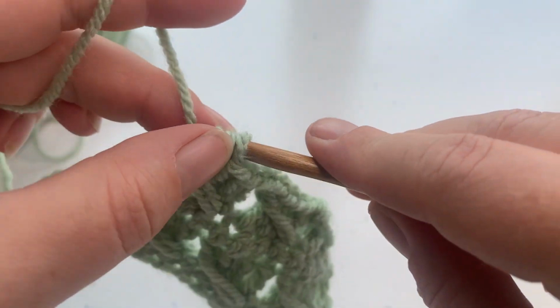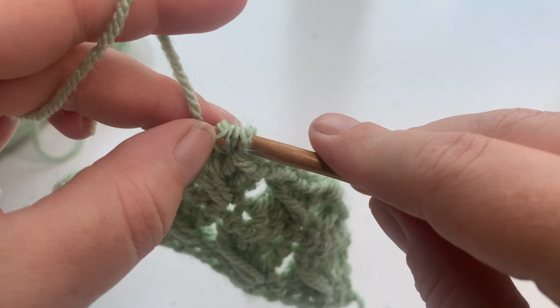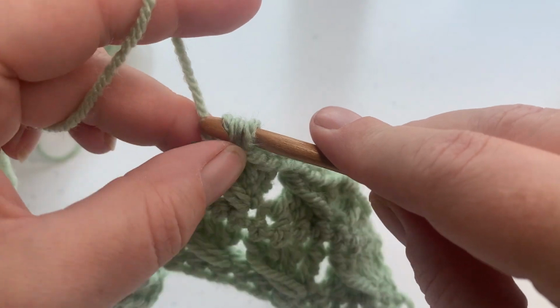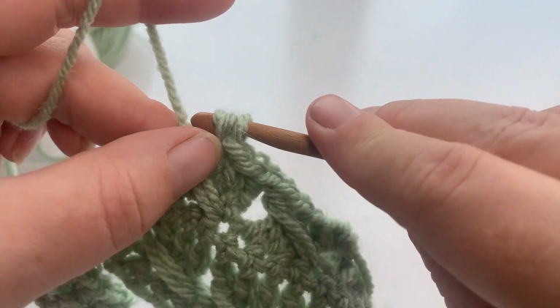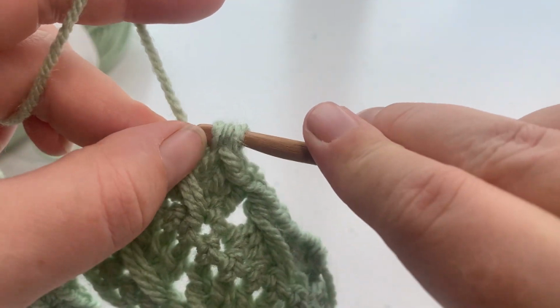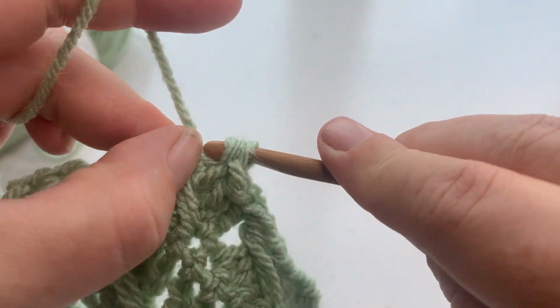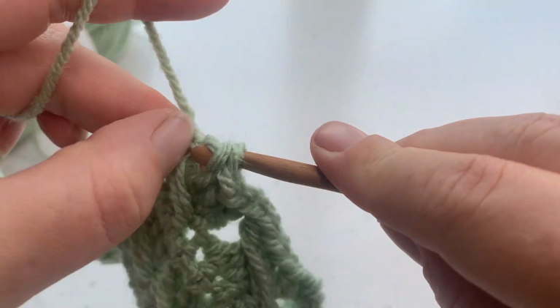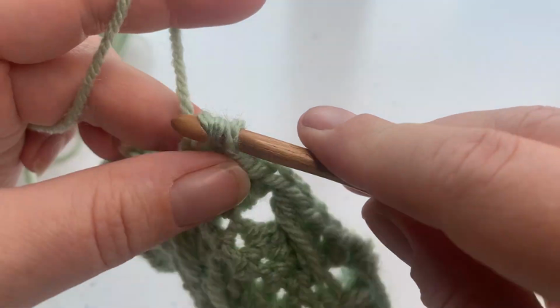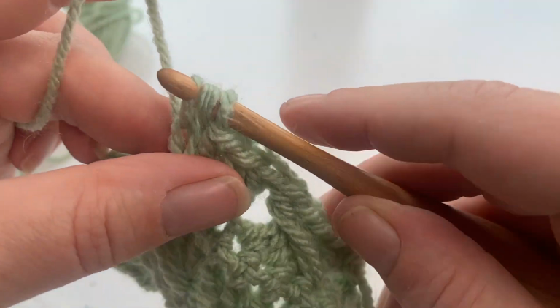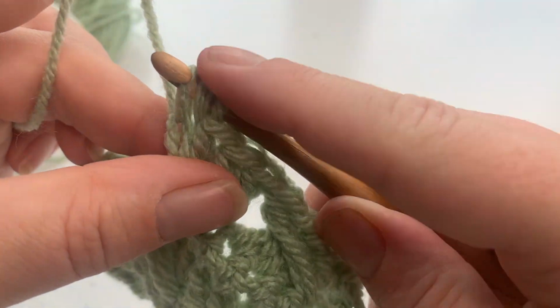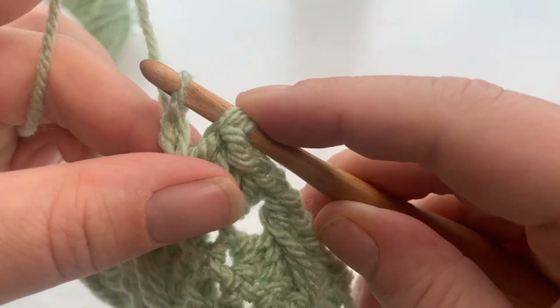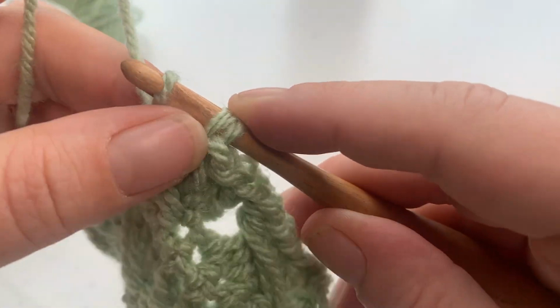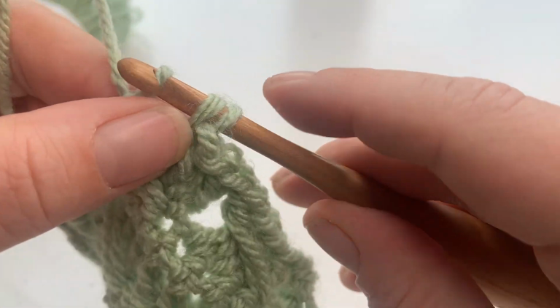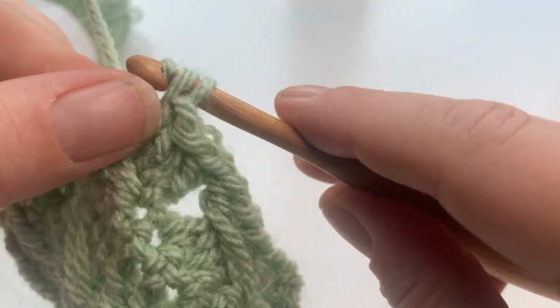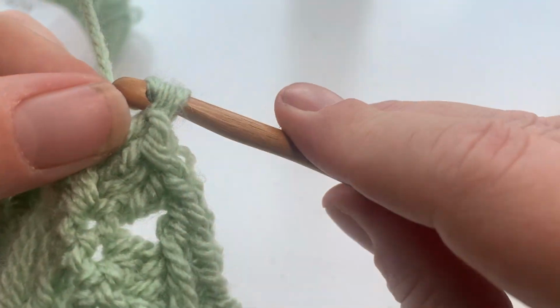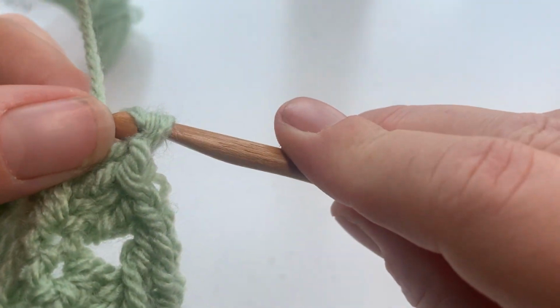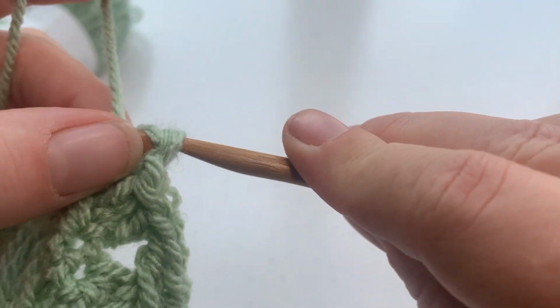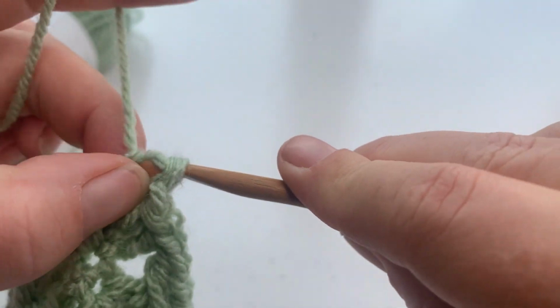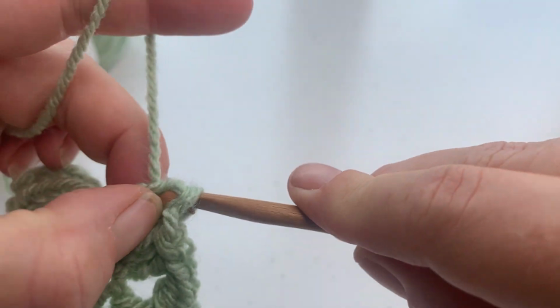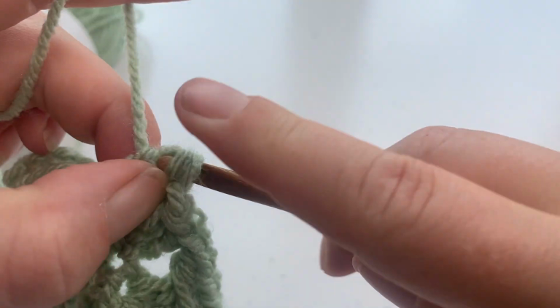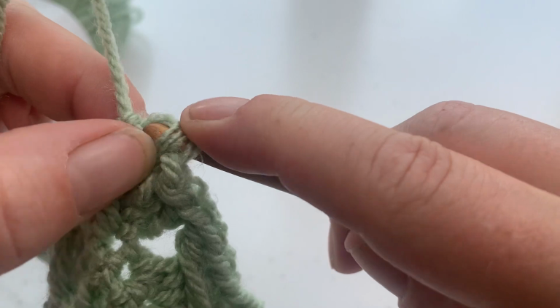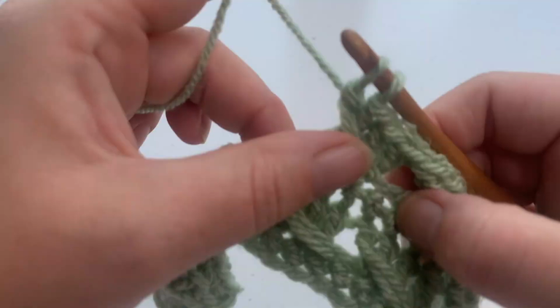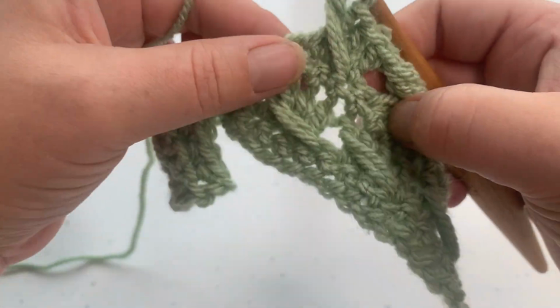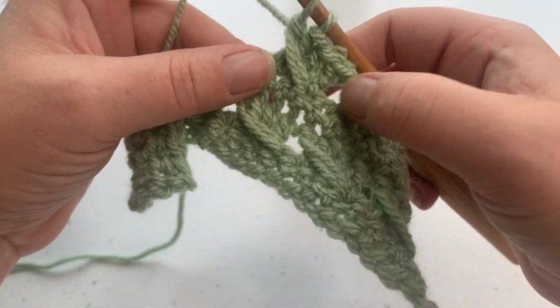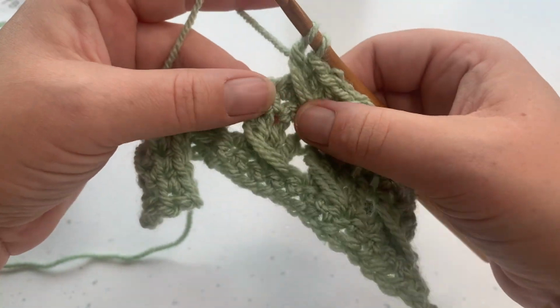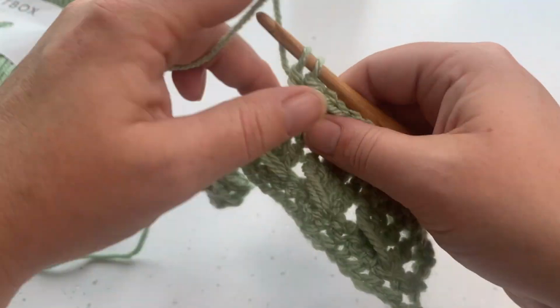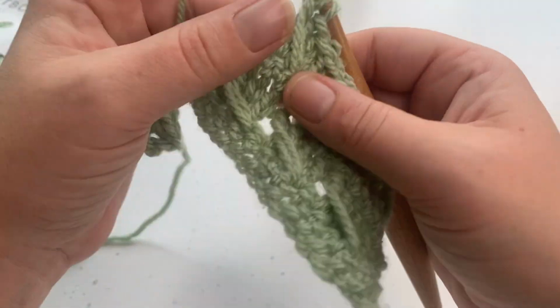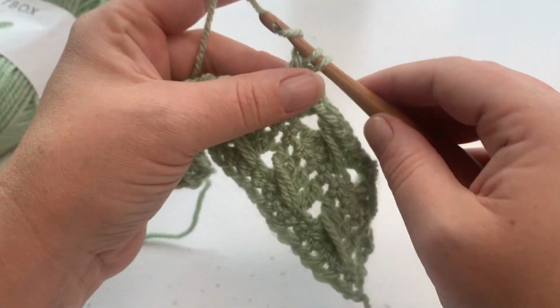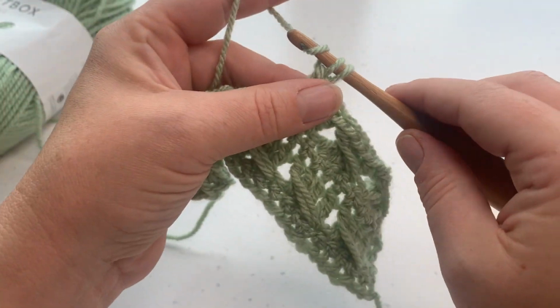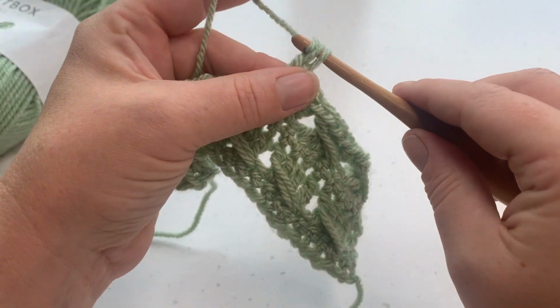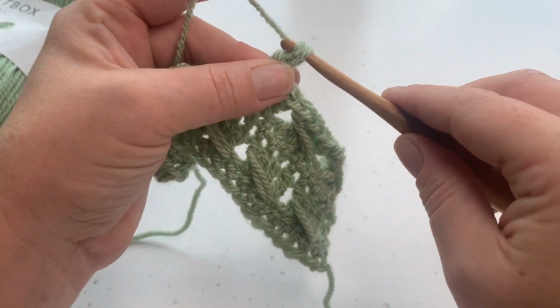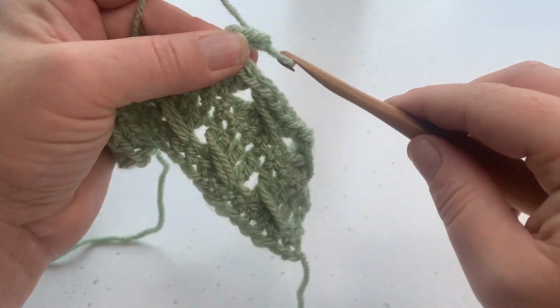Pull through those first two. Pull through those last two.